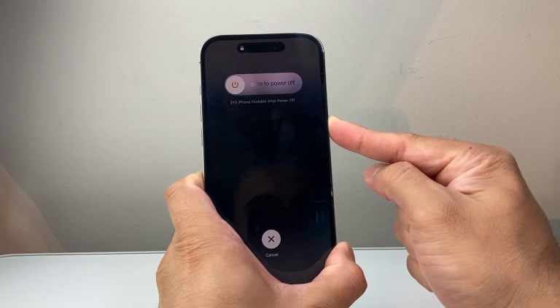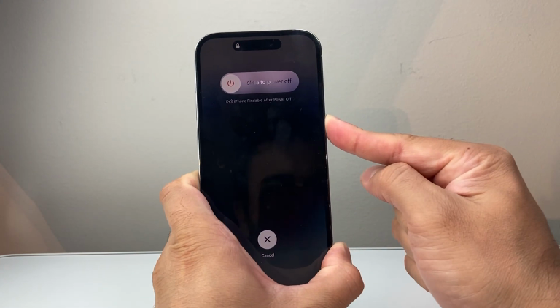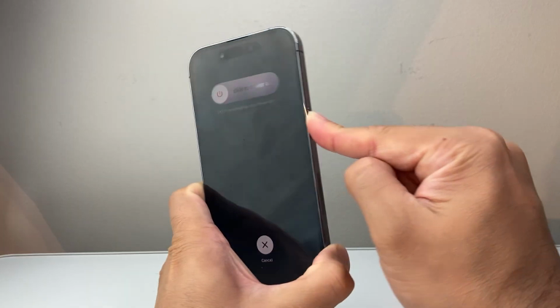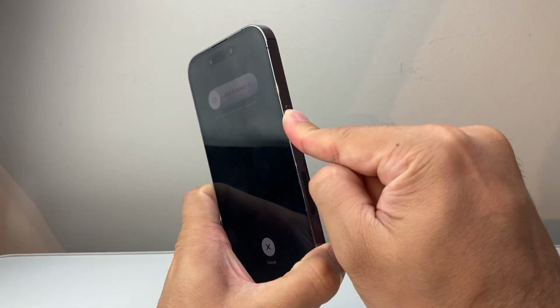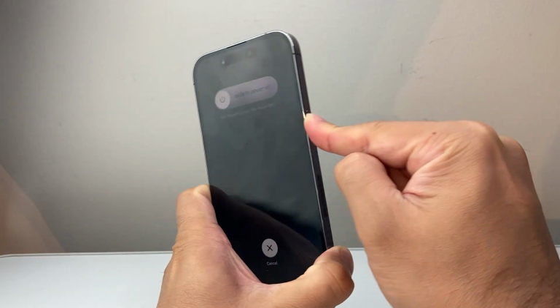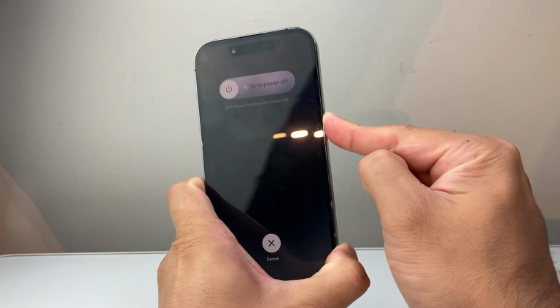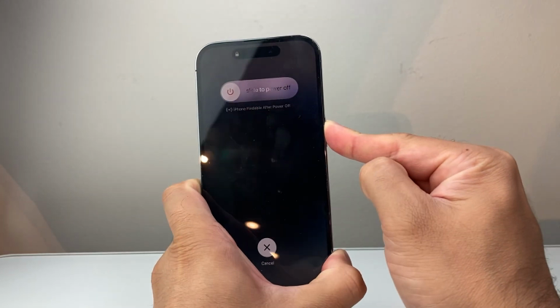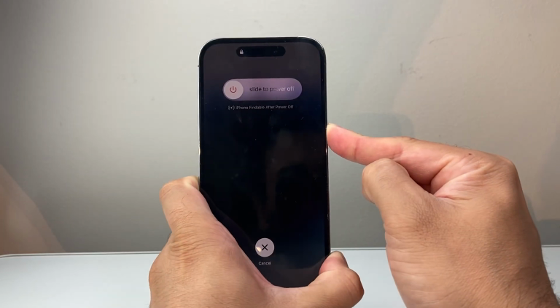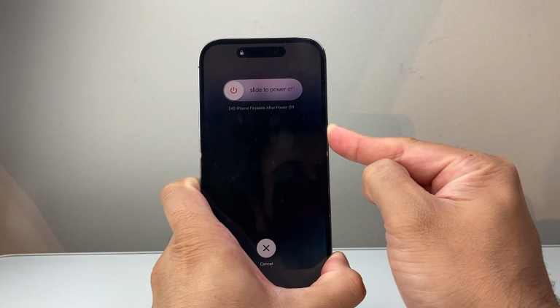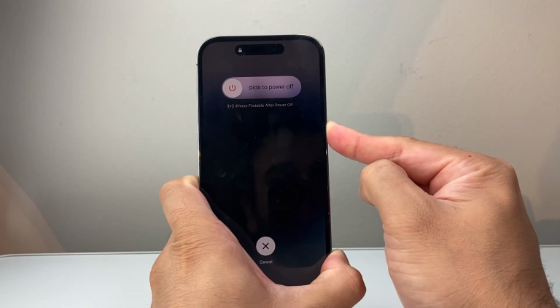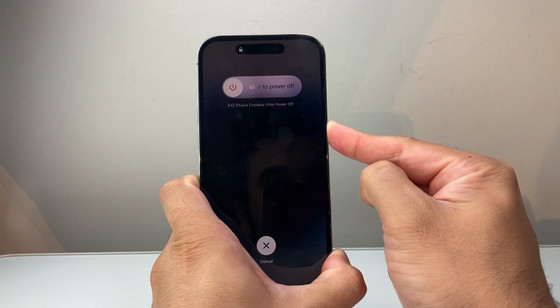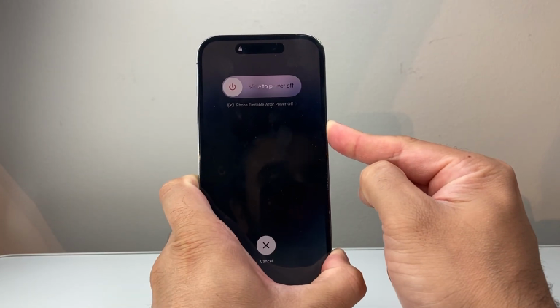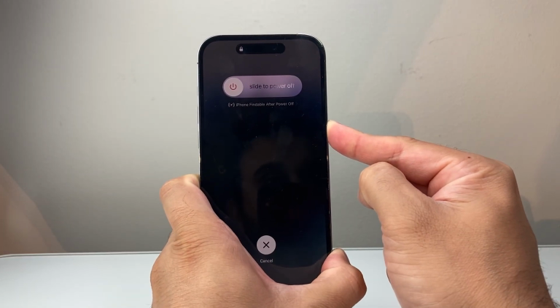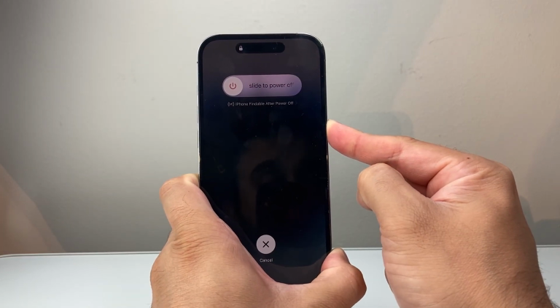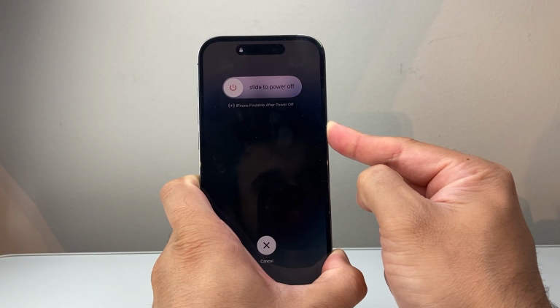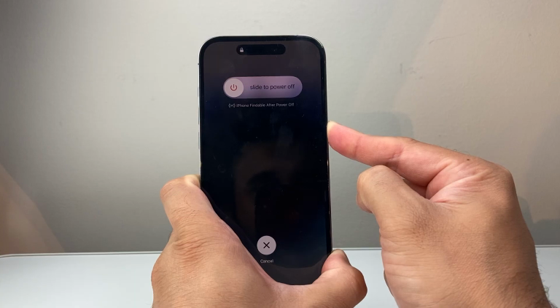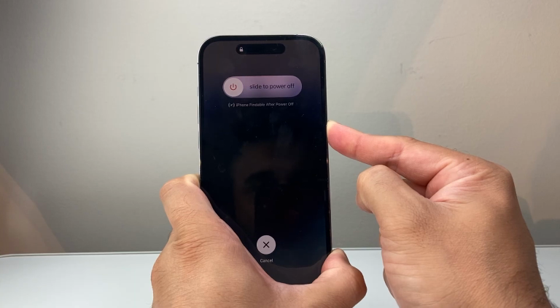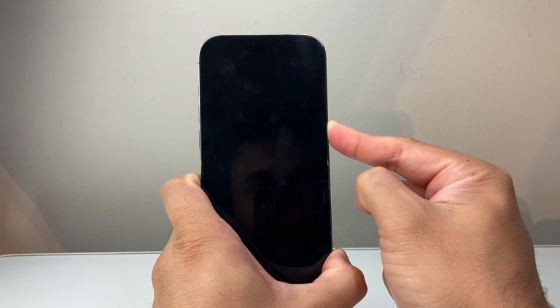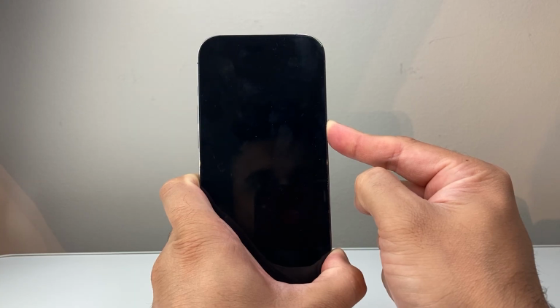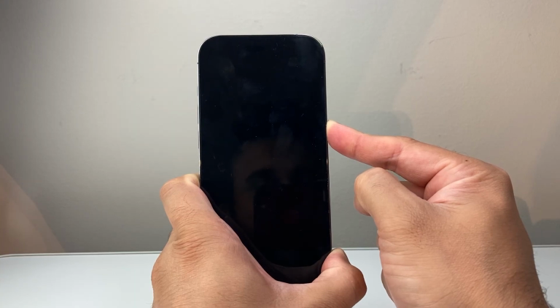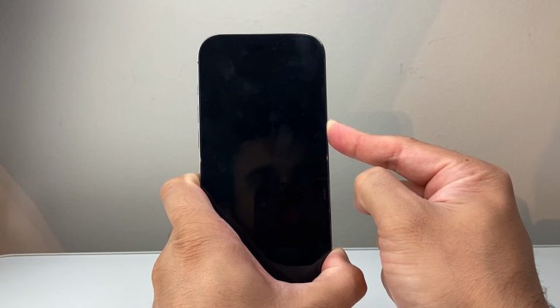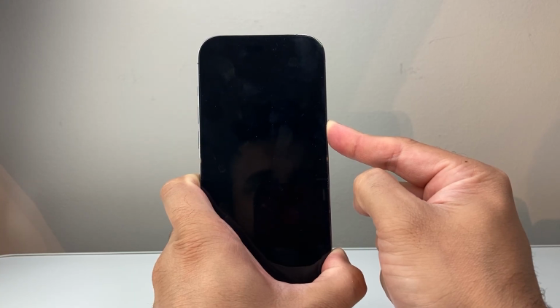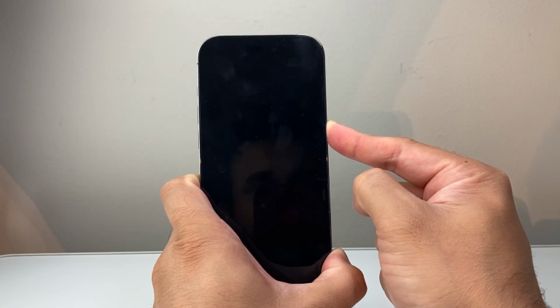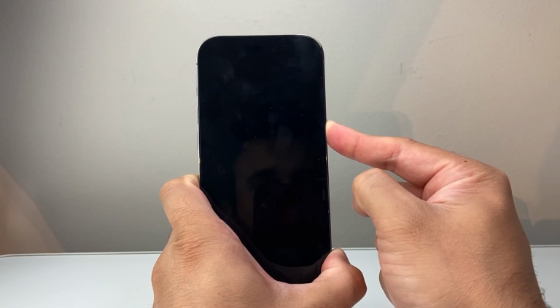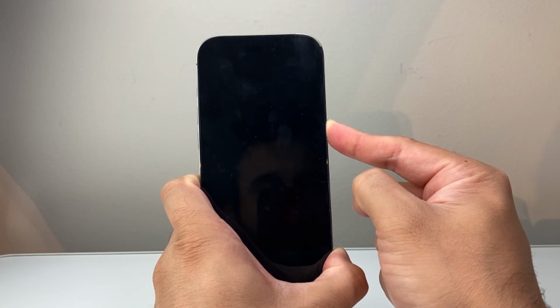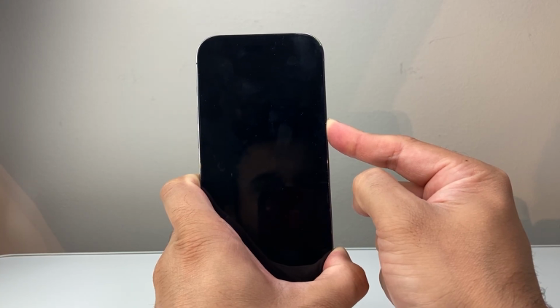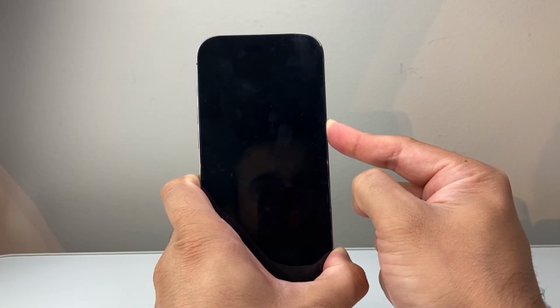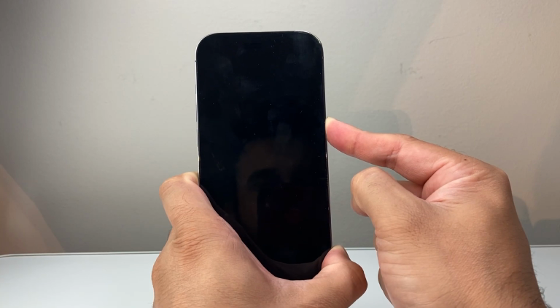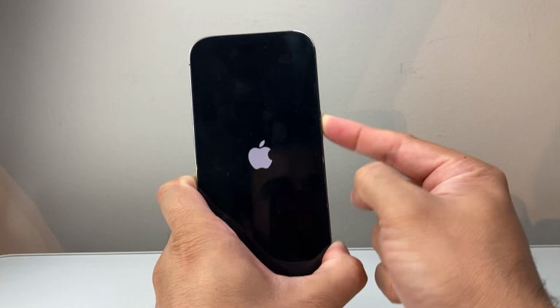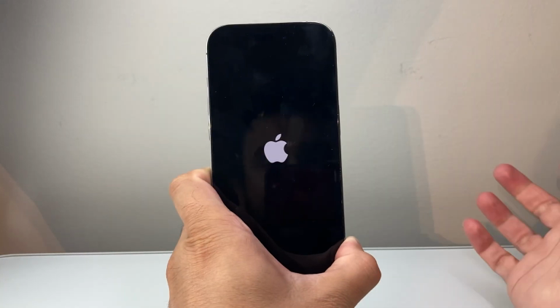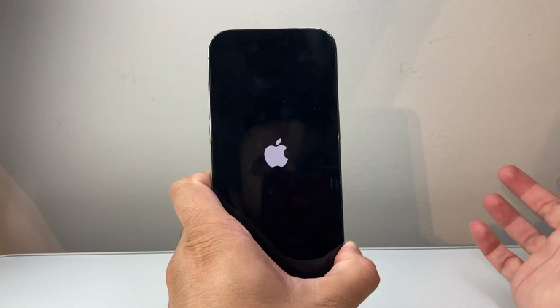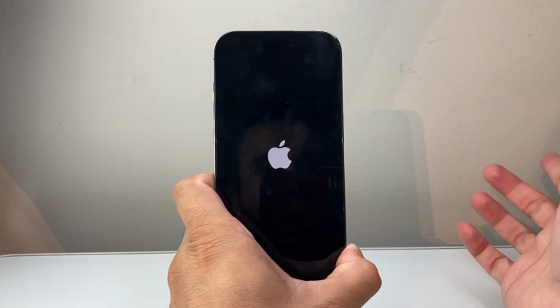And as you can see here, I'm still pressing in, holding it down. I'm going to wait for the screen to go completely black before I let go of that side button. Just keep on holding and then let go finally.